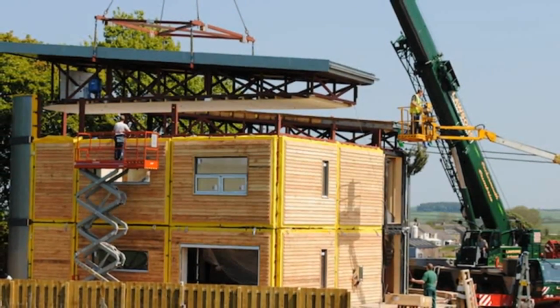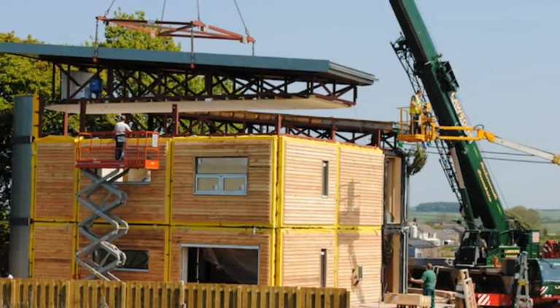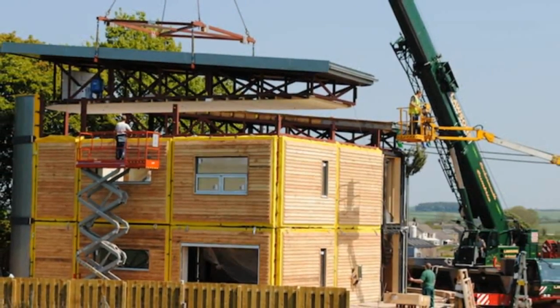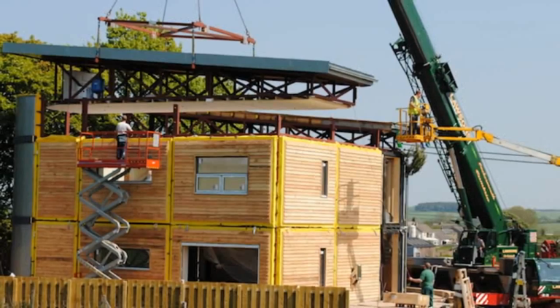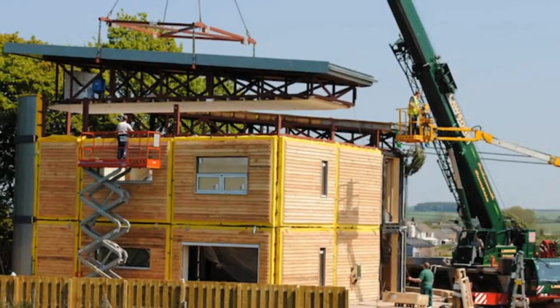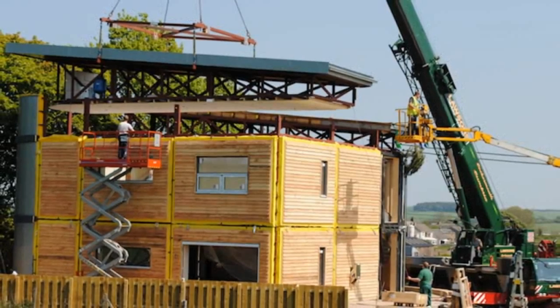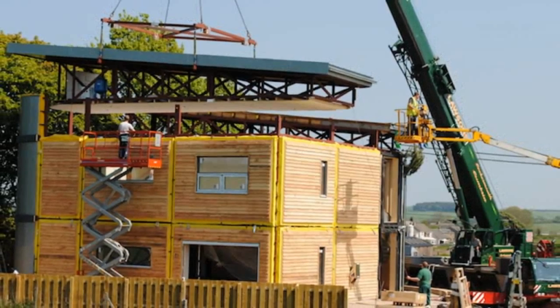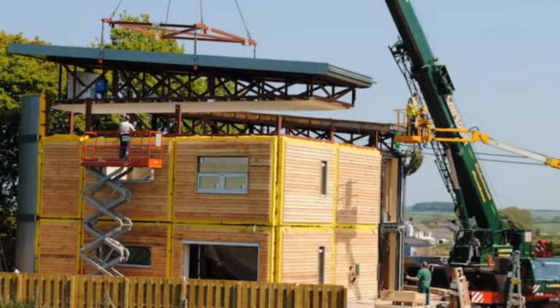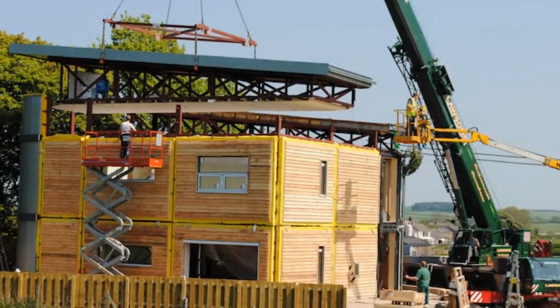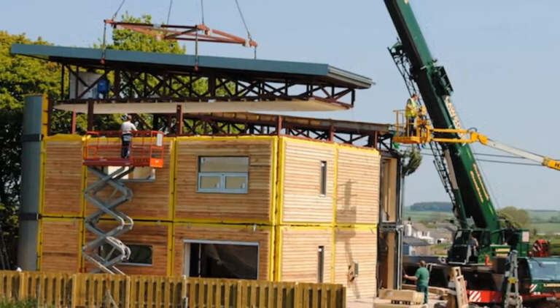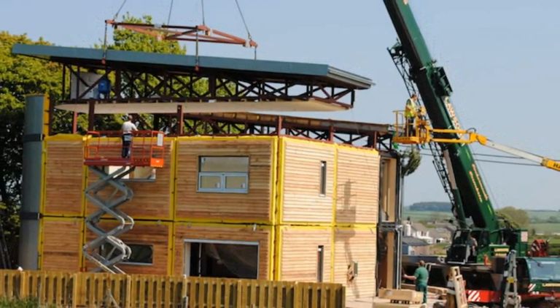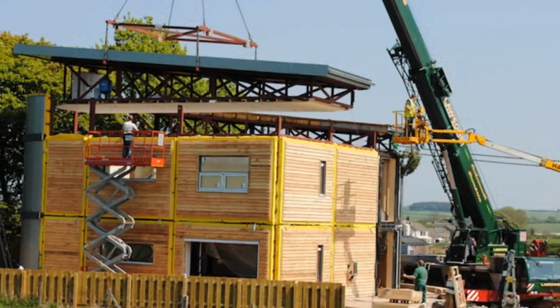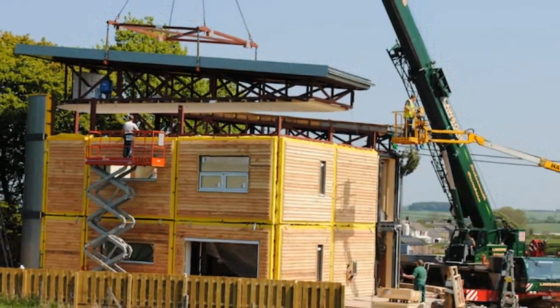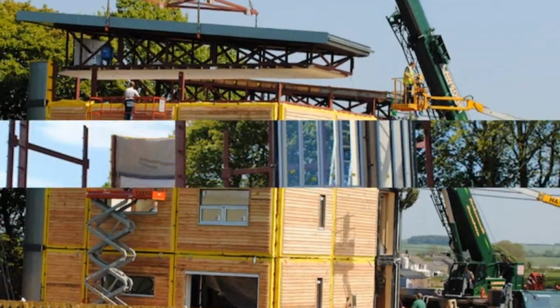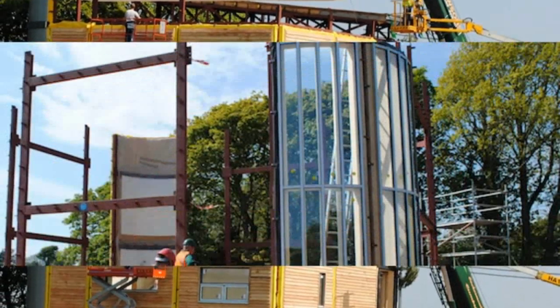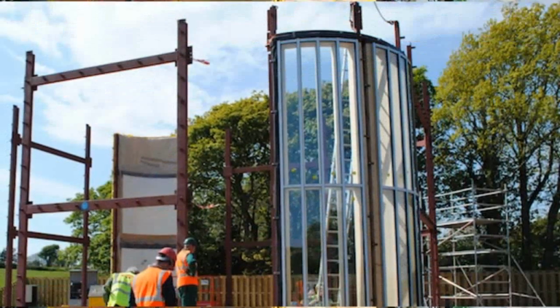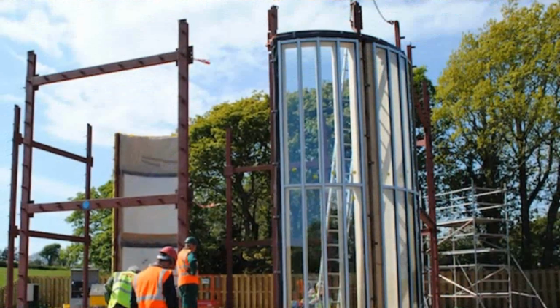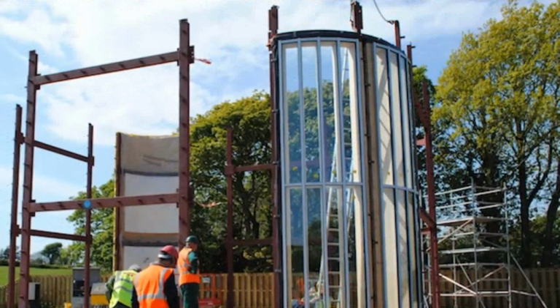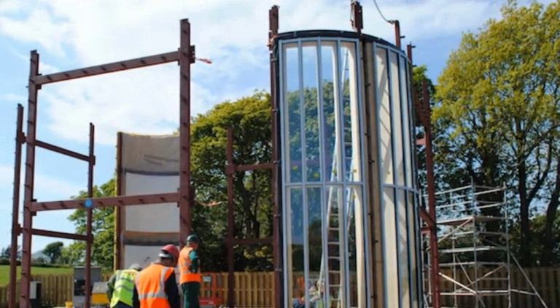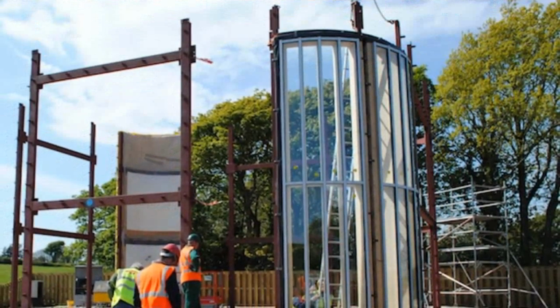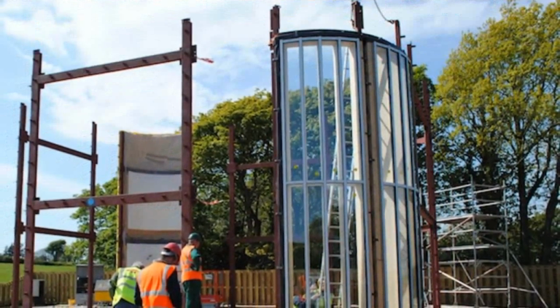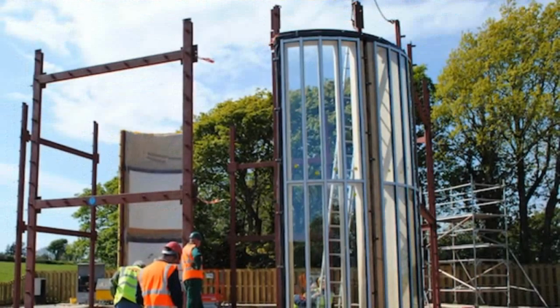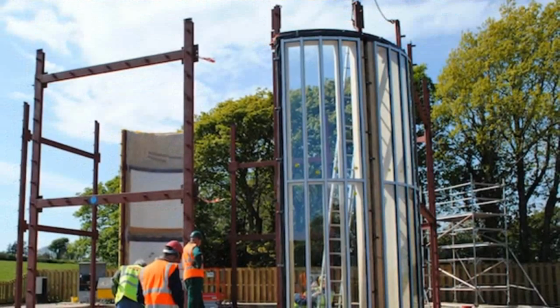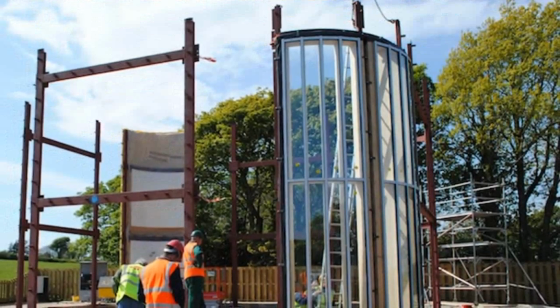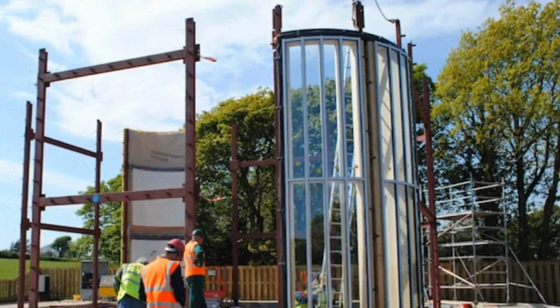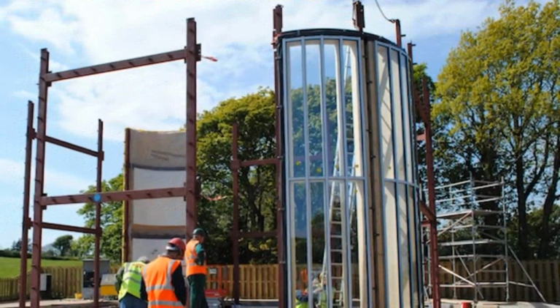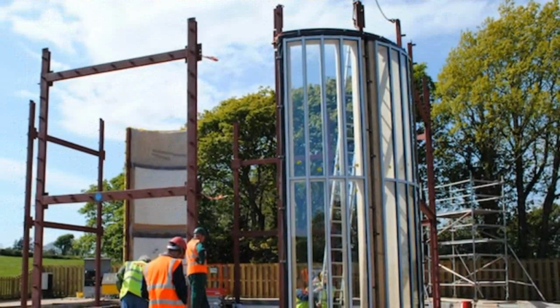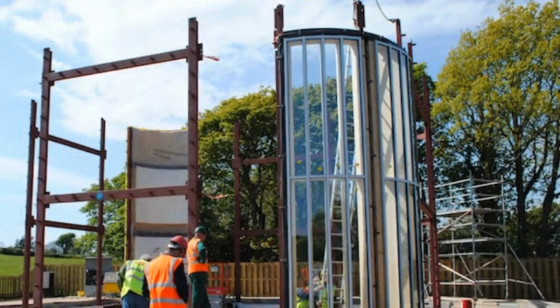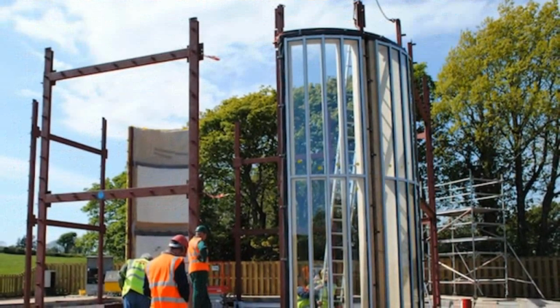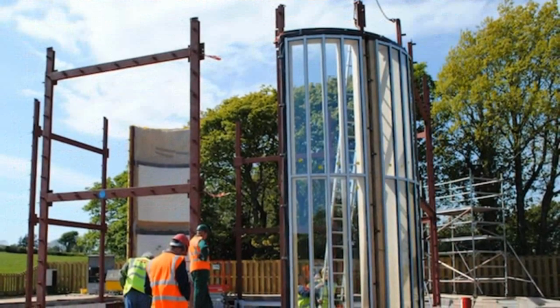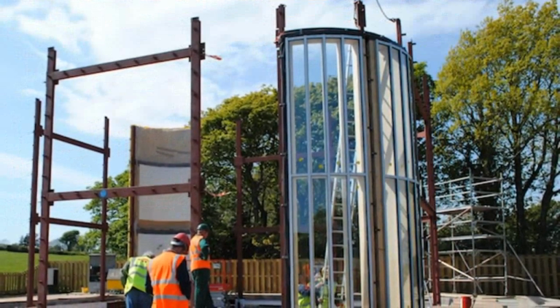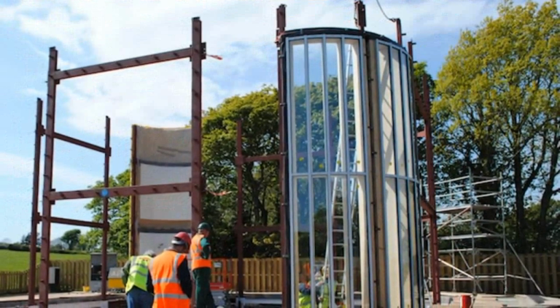Almost all of the materials used, including steel and timber, are either recycled or sourced locally, and solar and wind energy can be incorporated into the design.